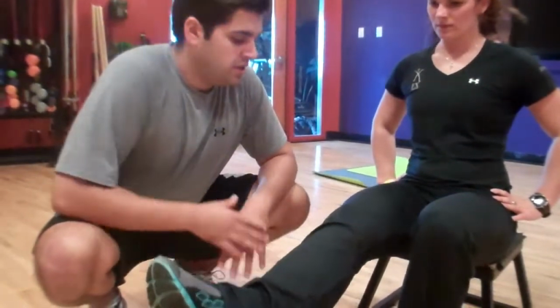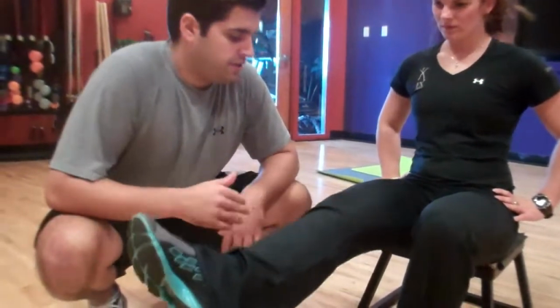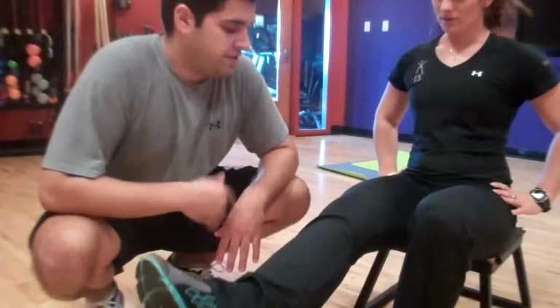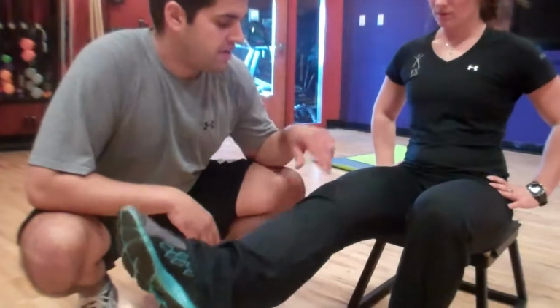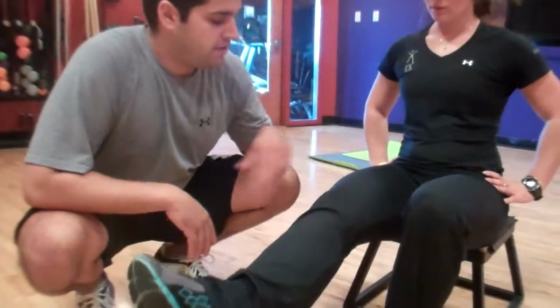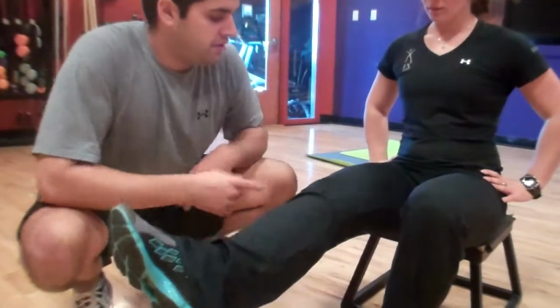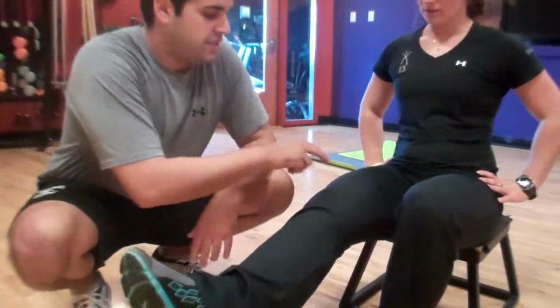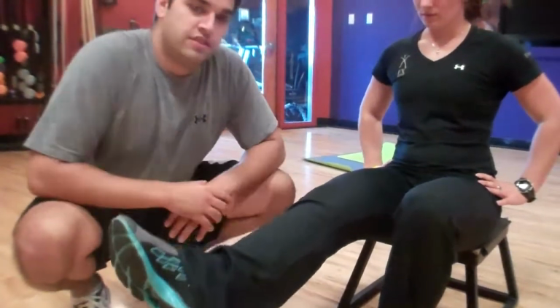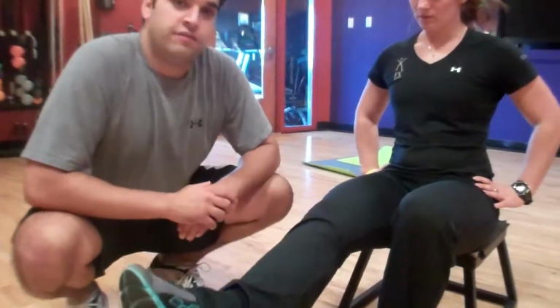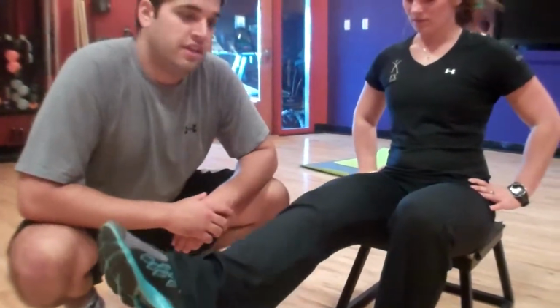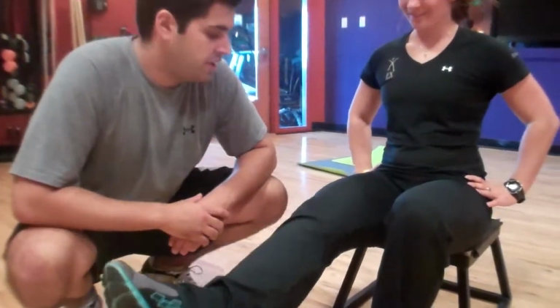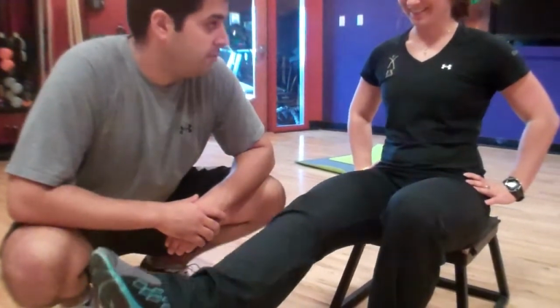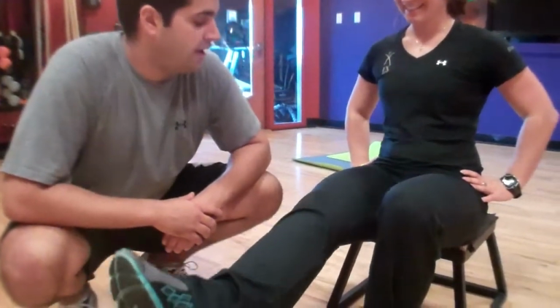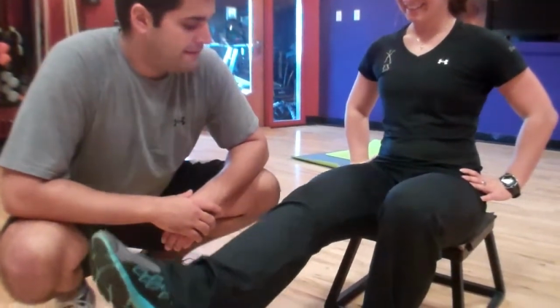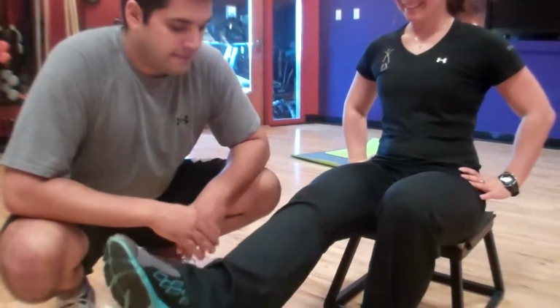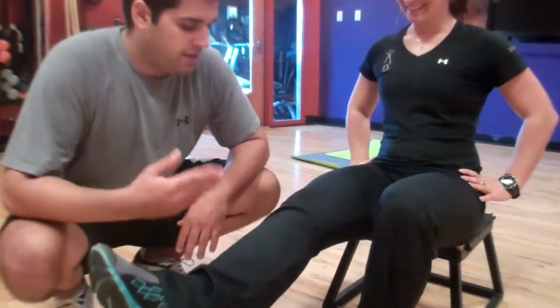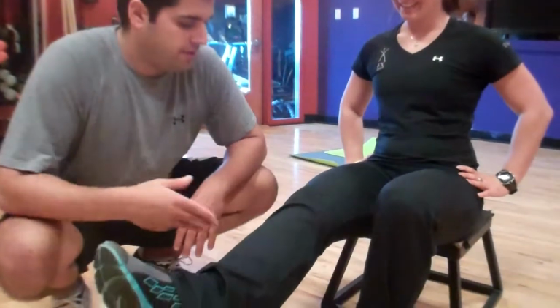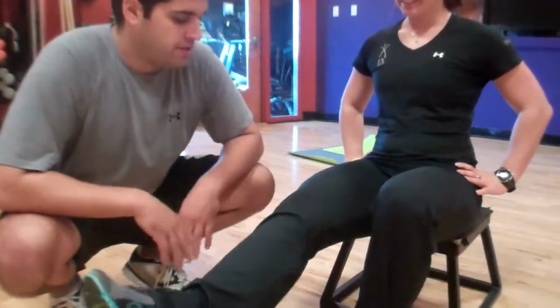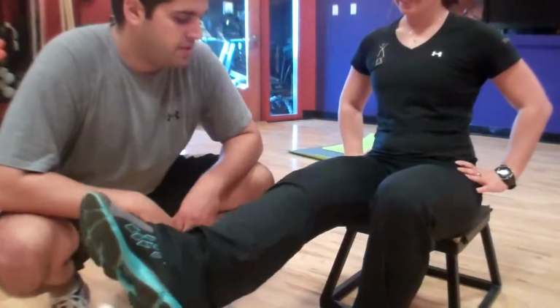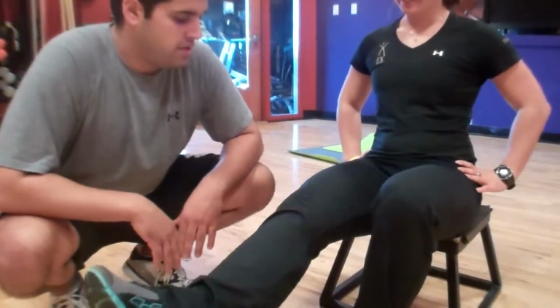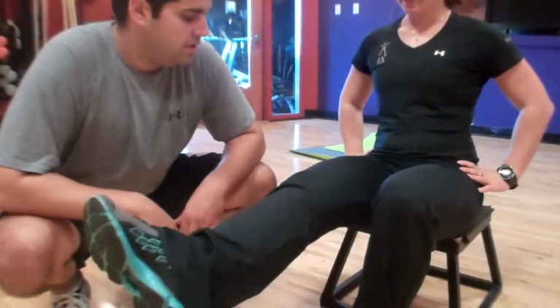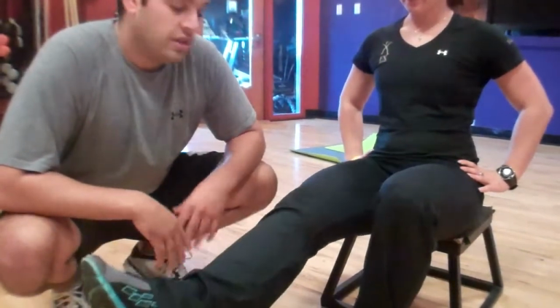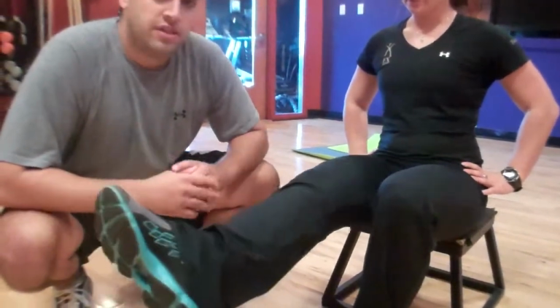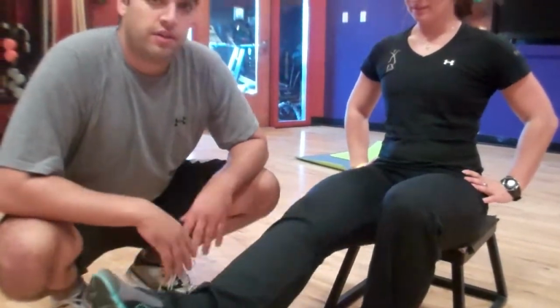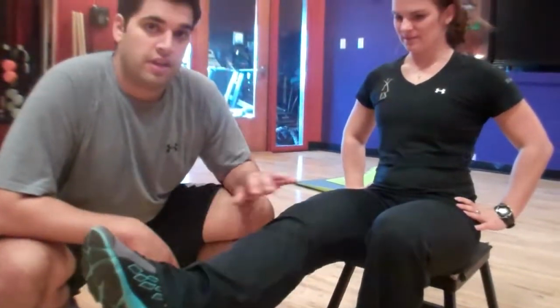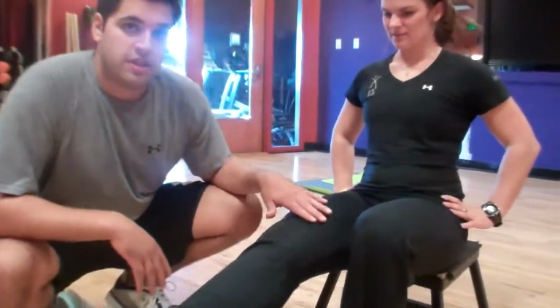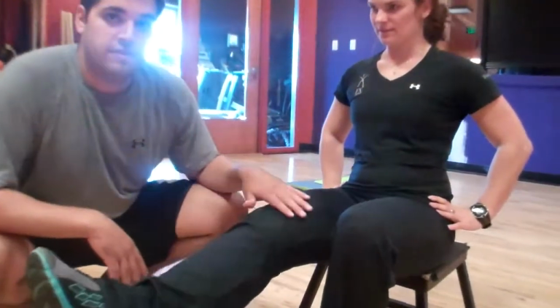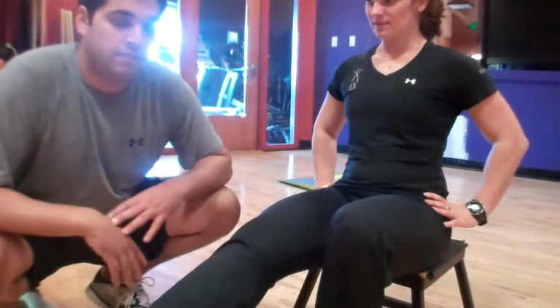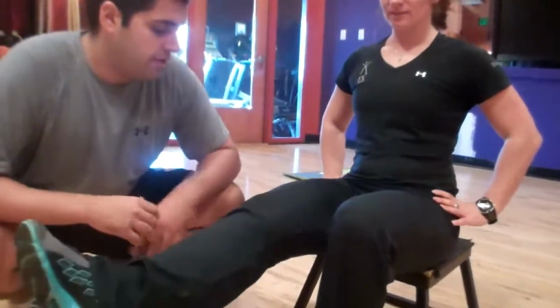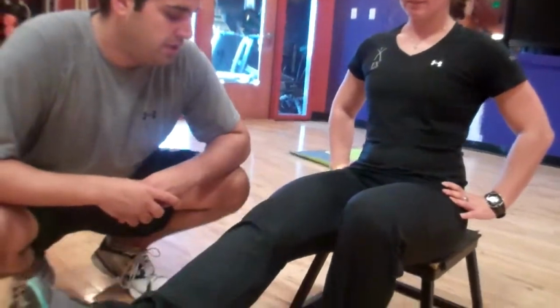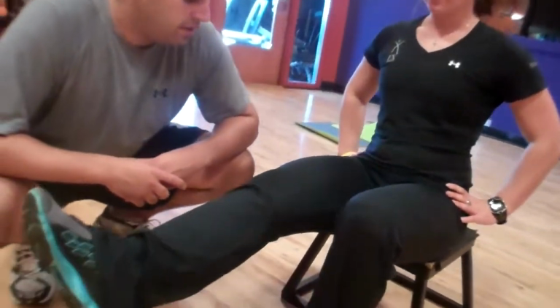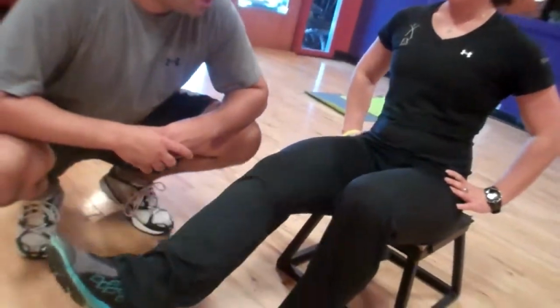You can do 30 circles out — you can see she's already fatiguing and shaking a little bit with that. And then you can go 30 circles in. That's just another good quality exercise for those medial knee muscles.